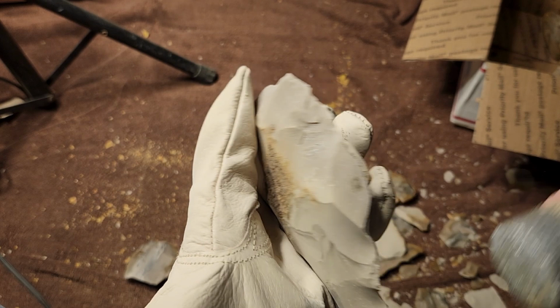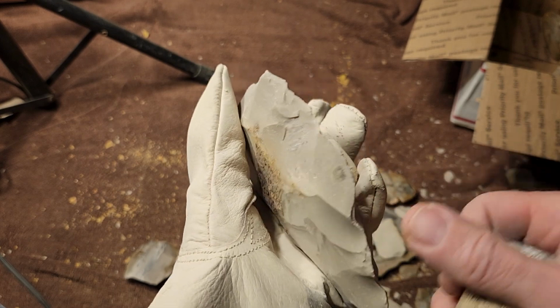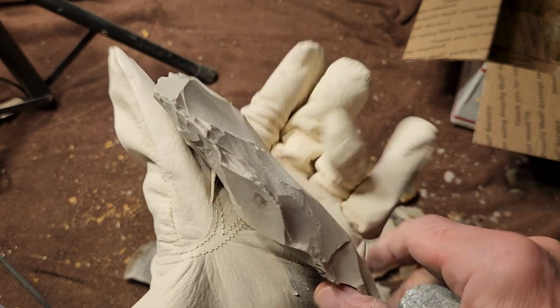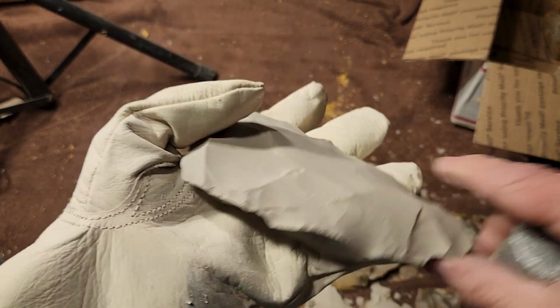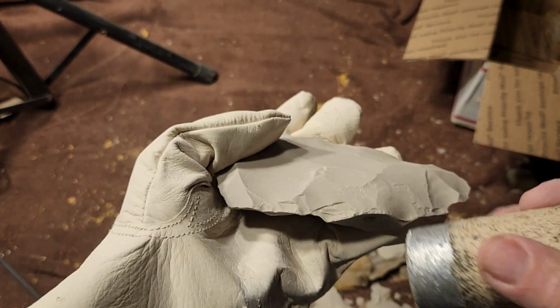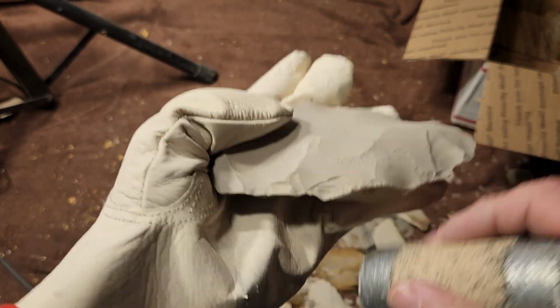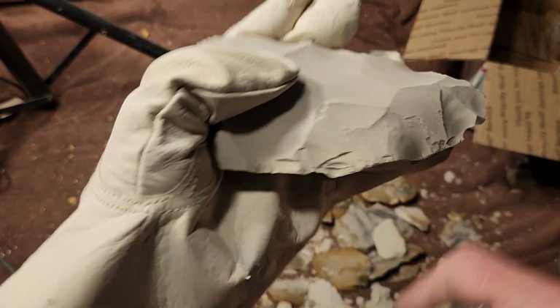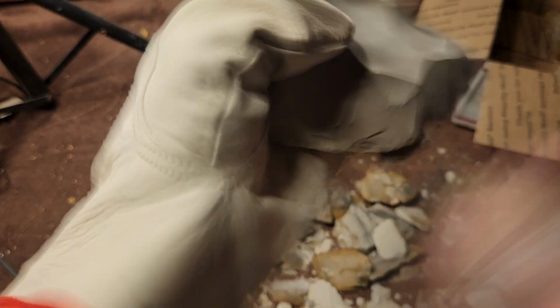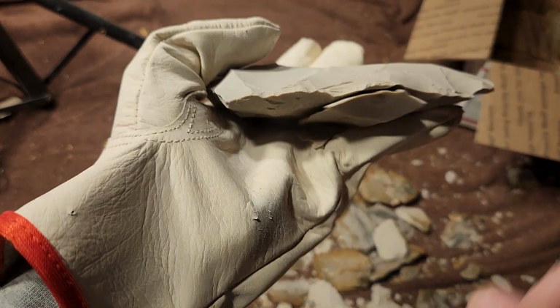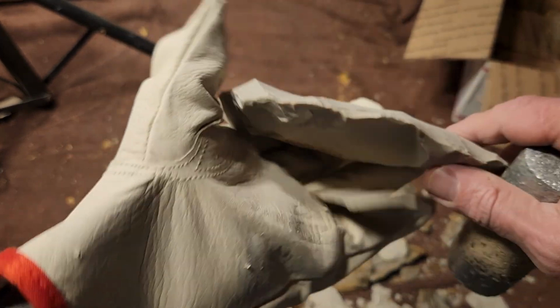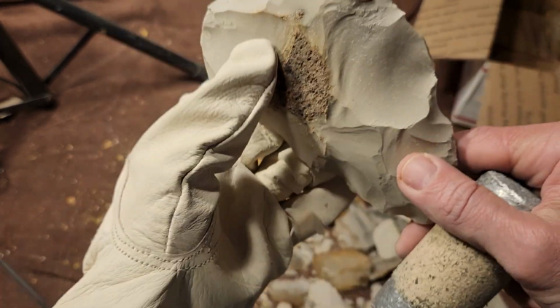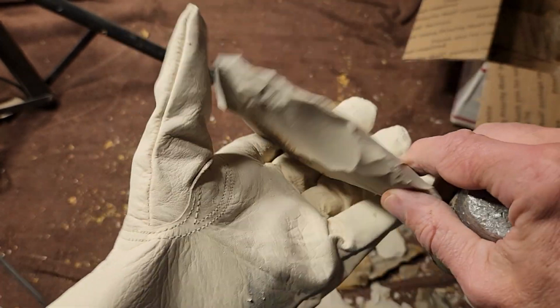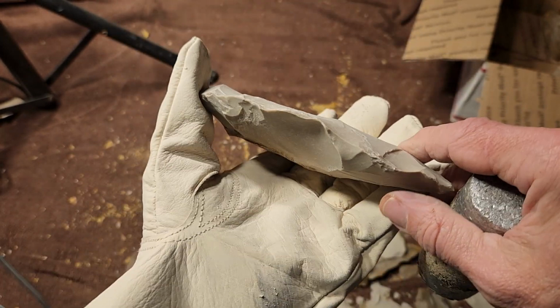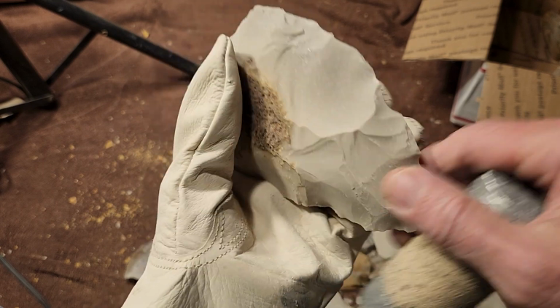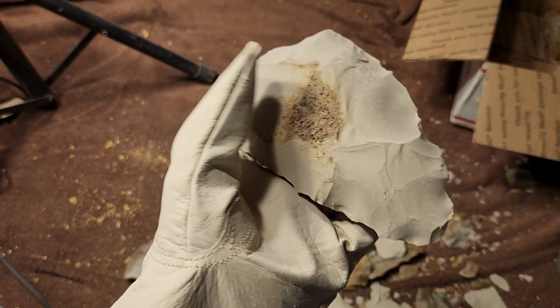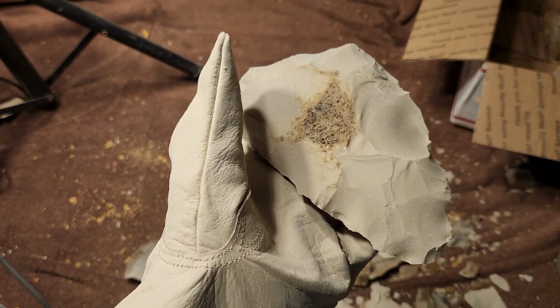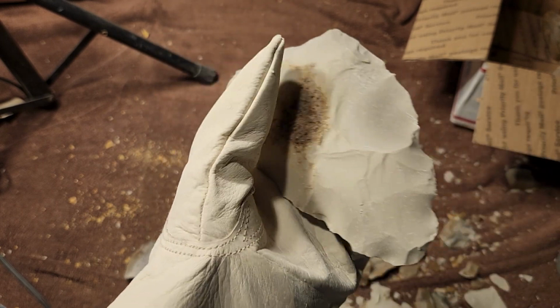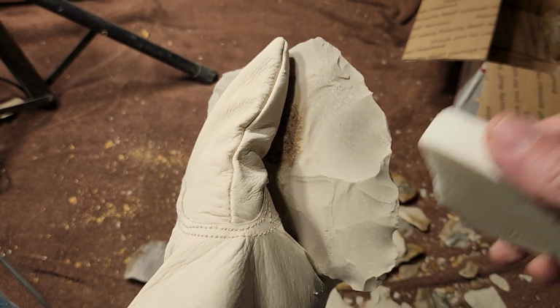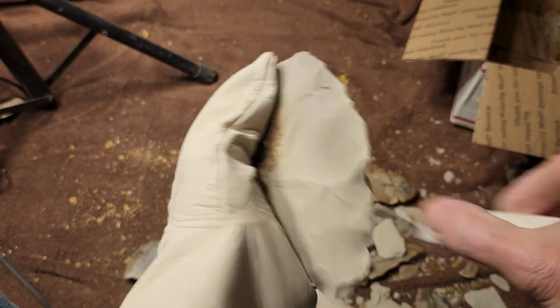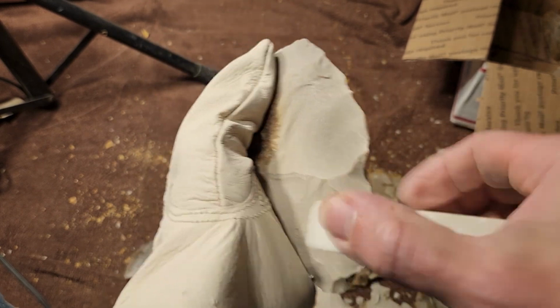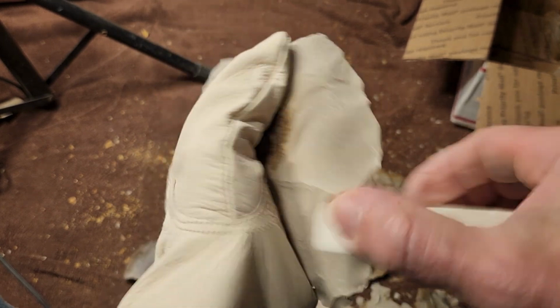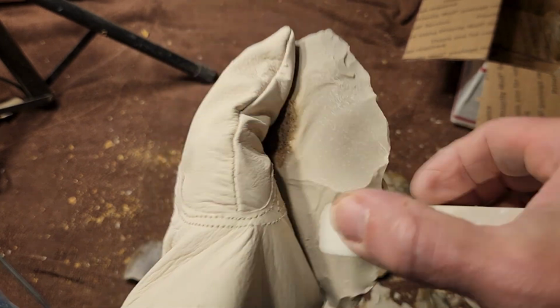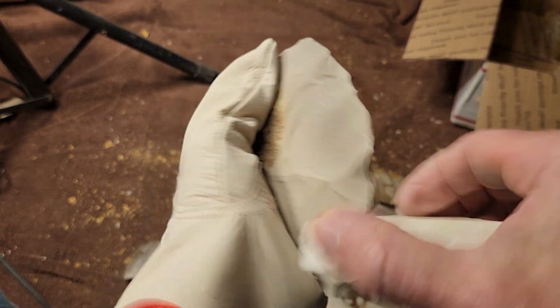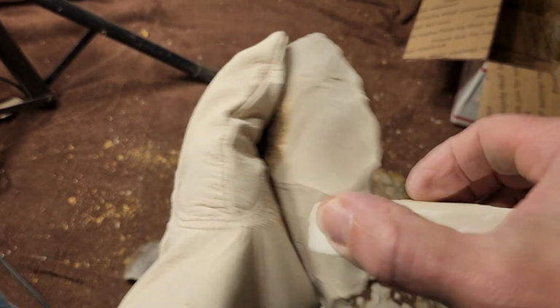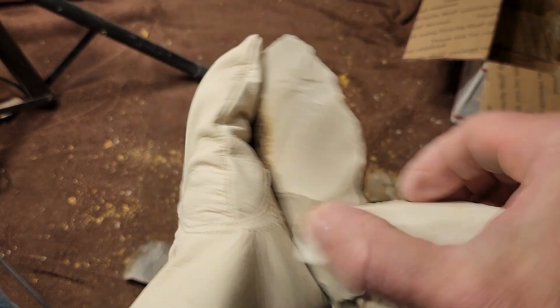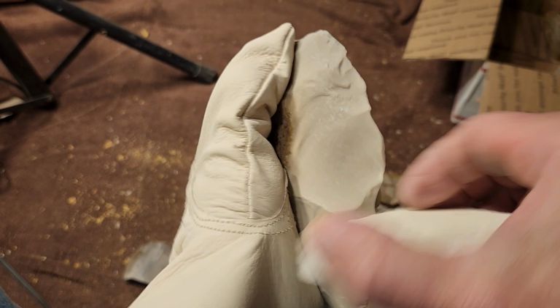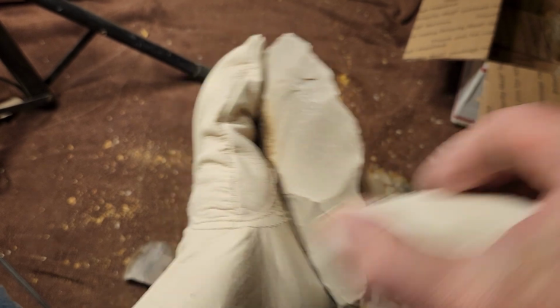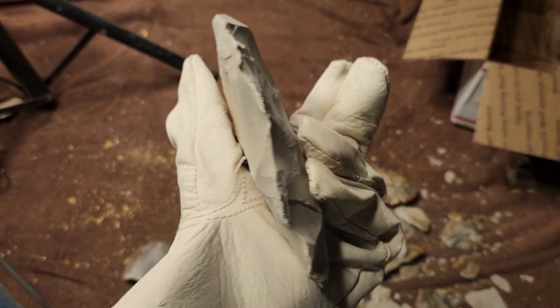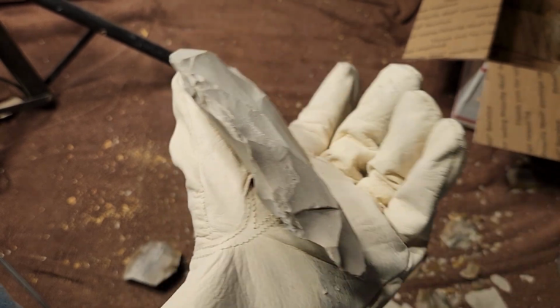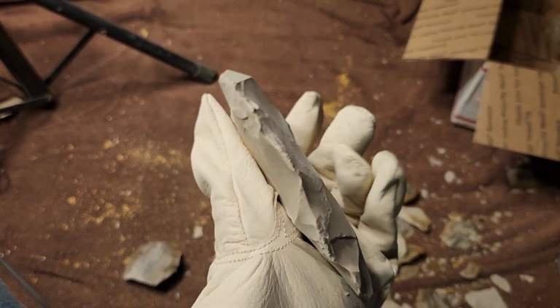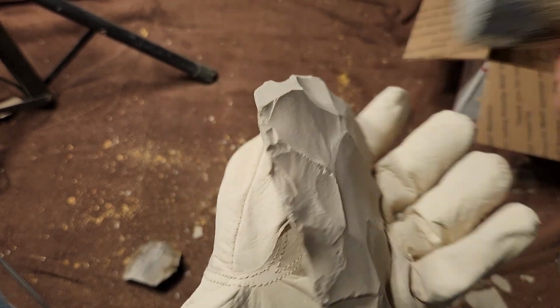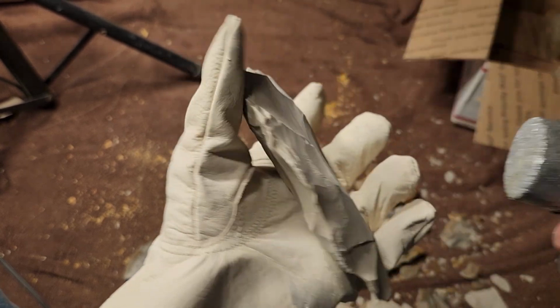But that's rare for quartzite. Most of the time the quartzite is really grainy and you don't get much out of it — you can't thin it down, it's all cracked.